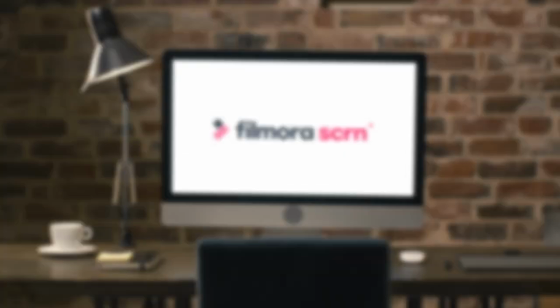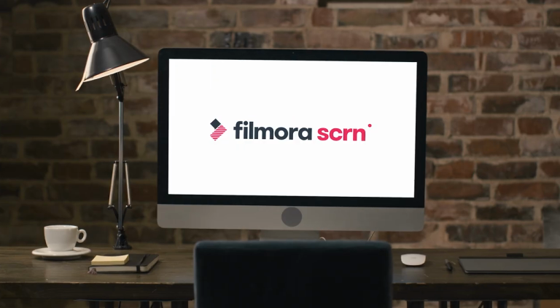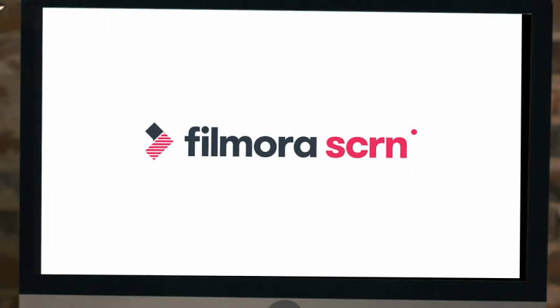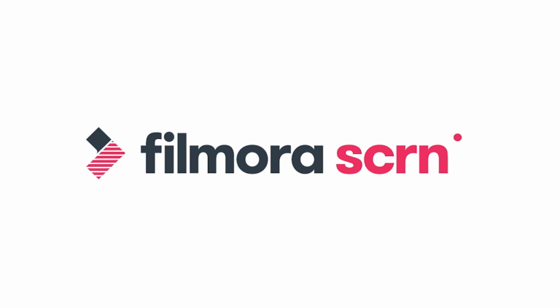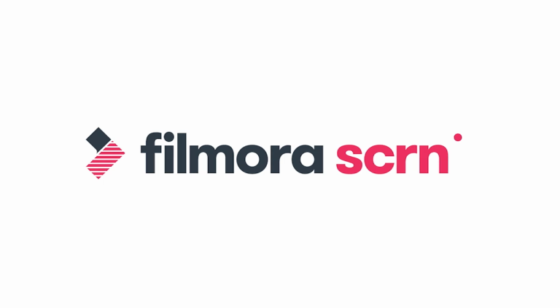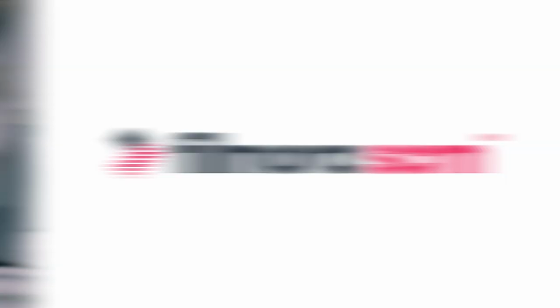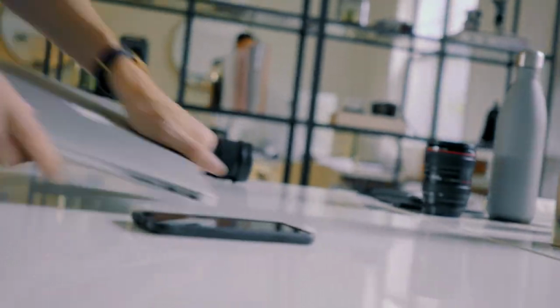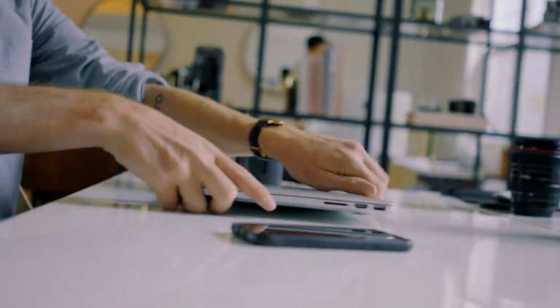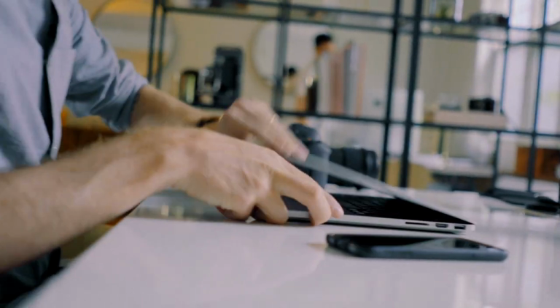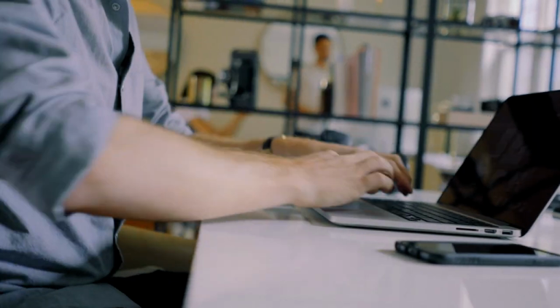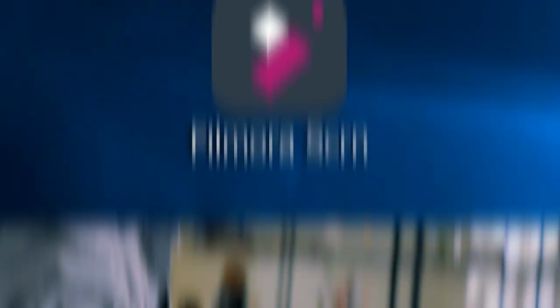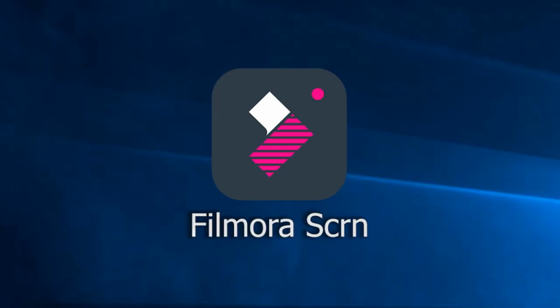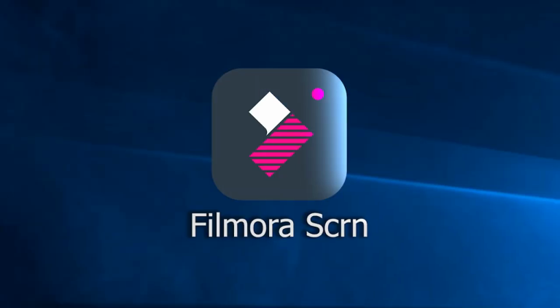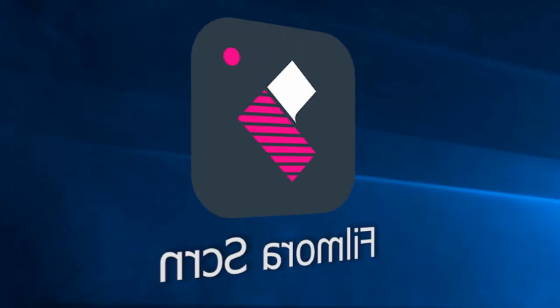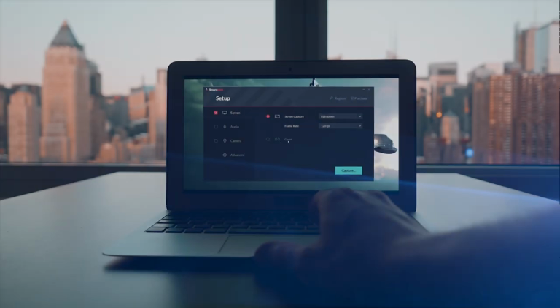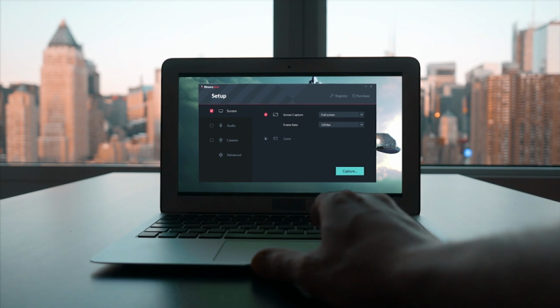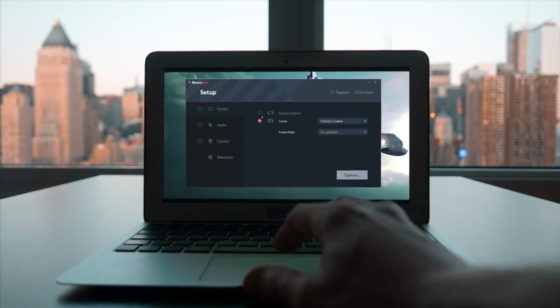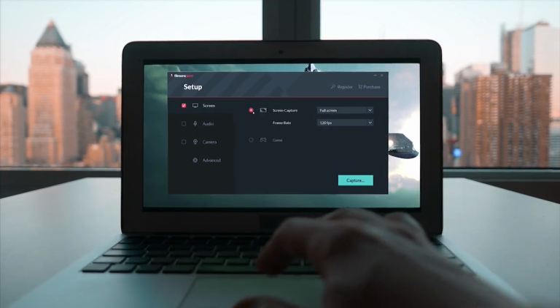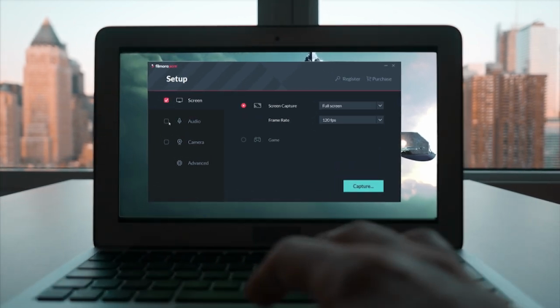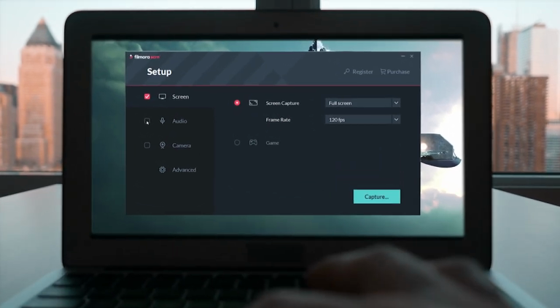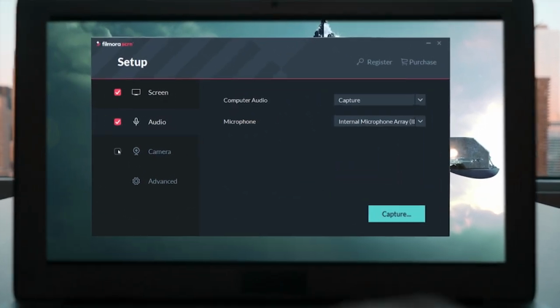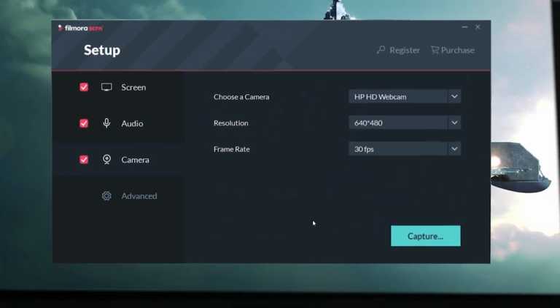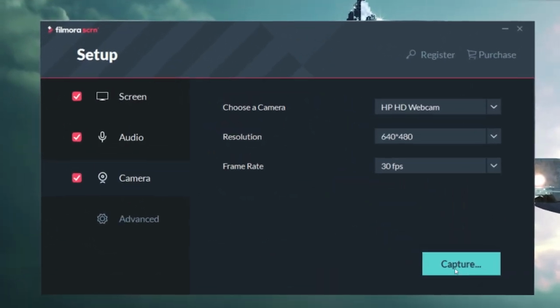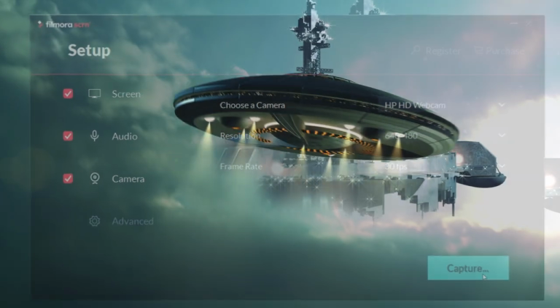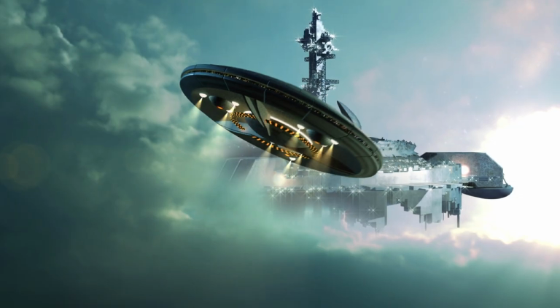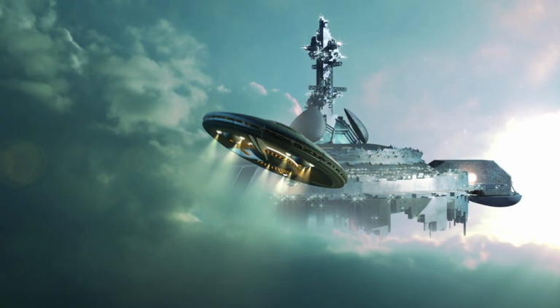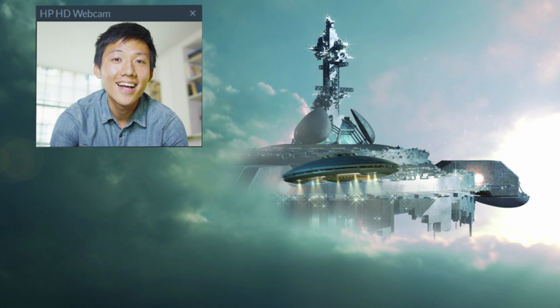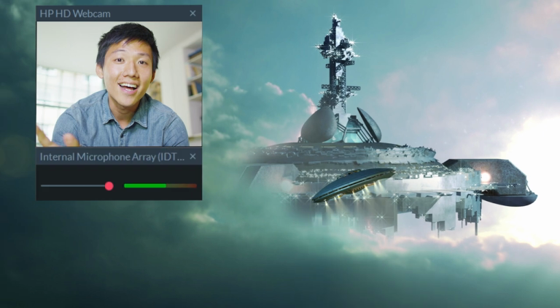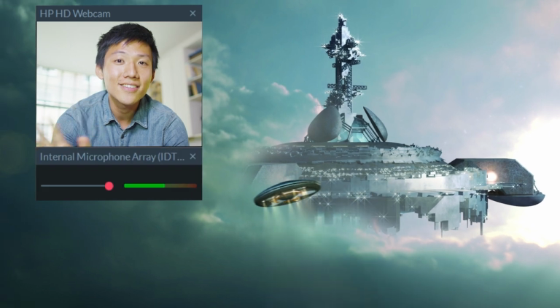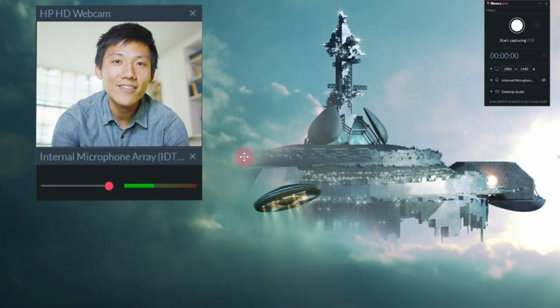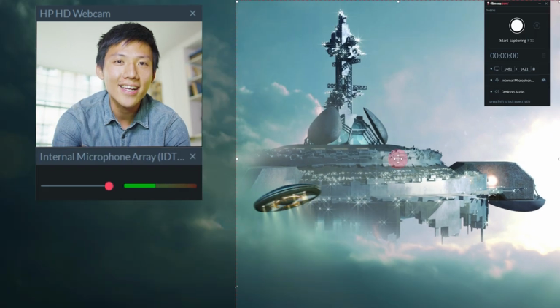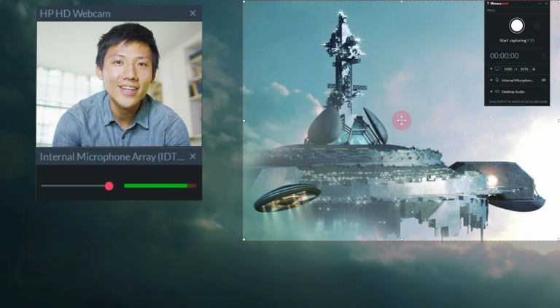Introducing FilmoraScreen, an easy-to-use software with intuitive screen capture technology in addition to a video editing suite. Quickly record your PC games, webcam, audio, and more all at the same time.